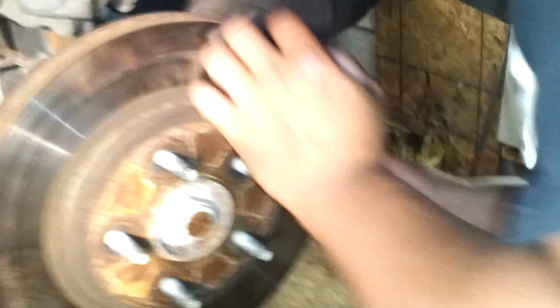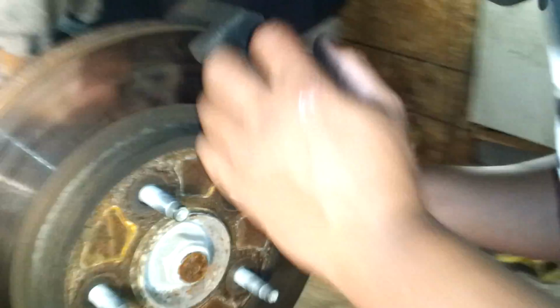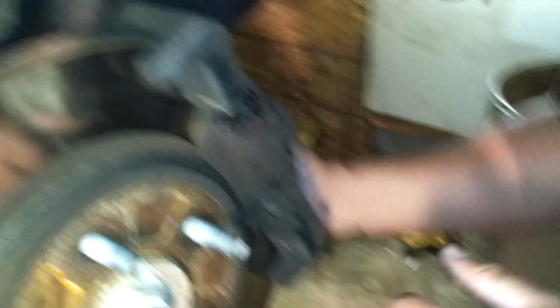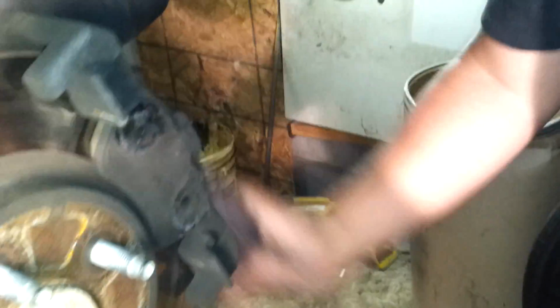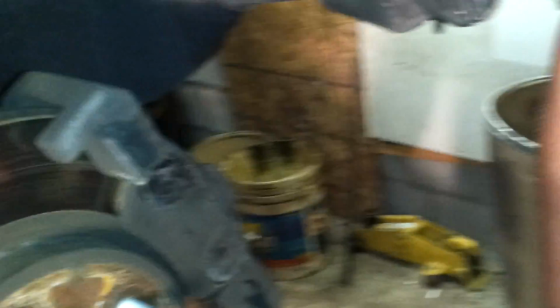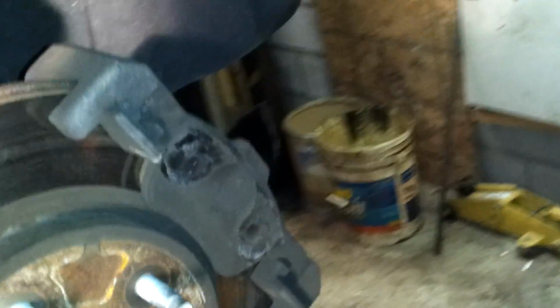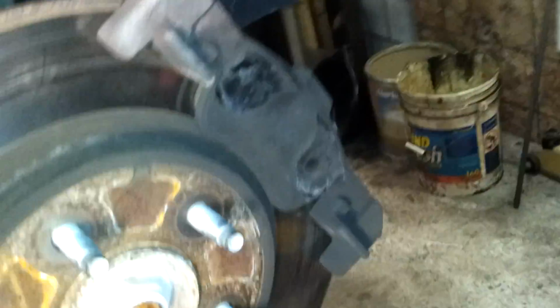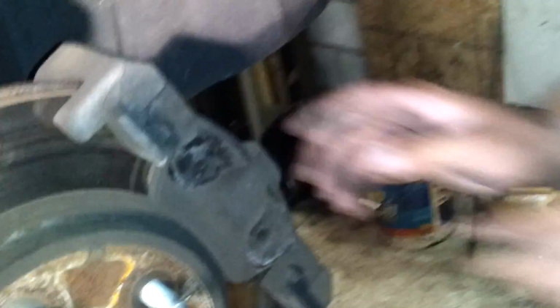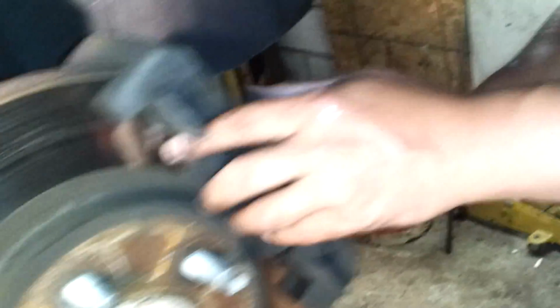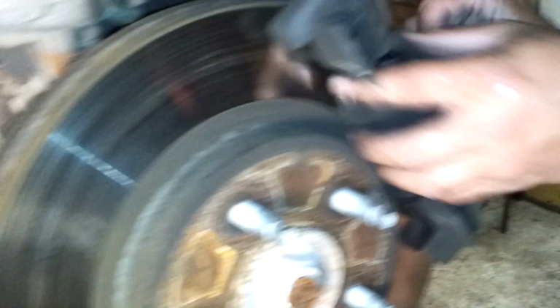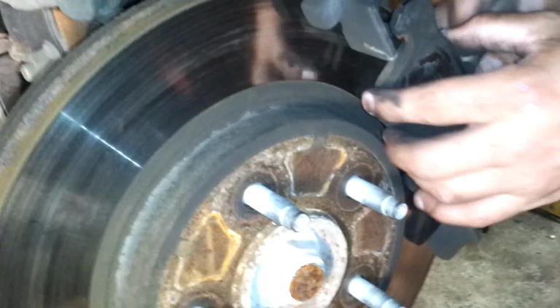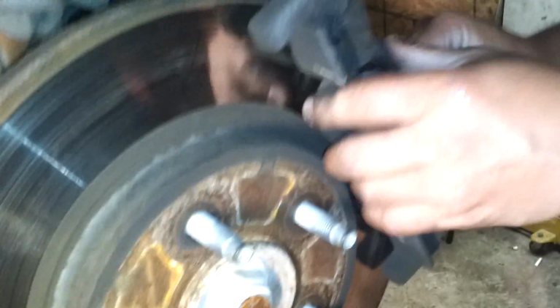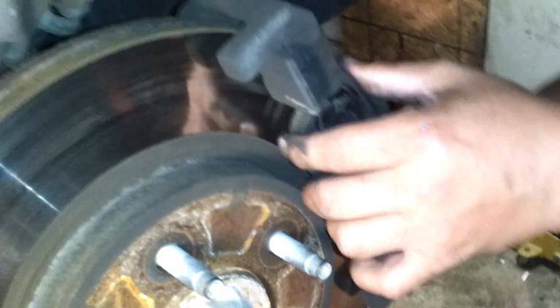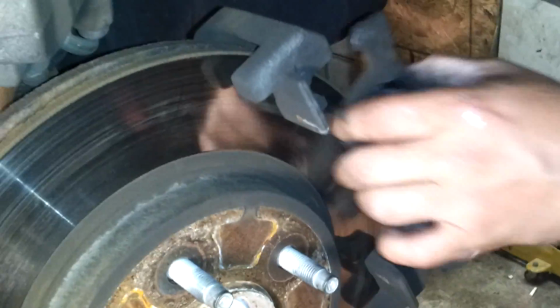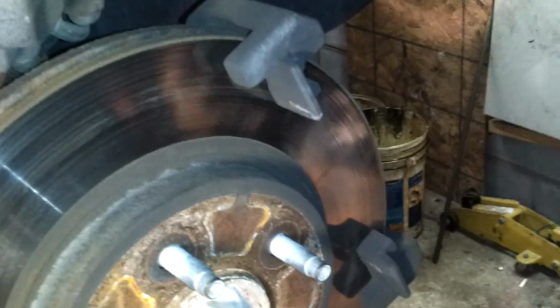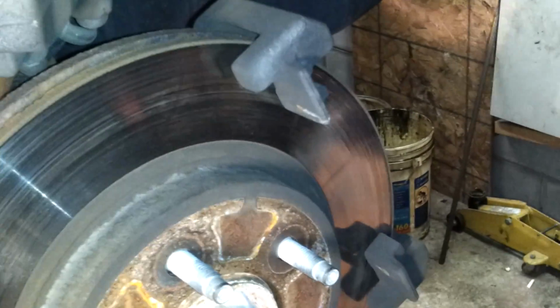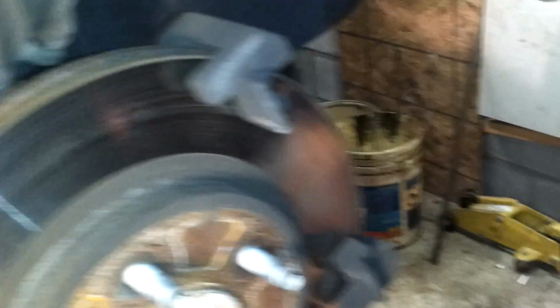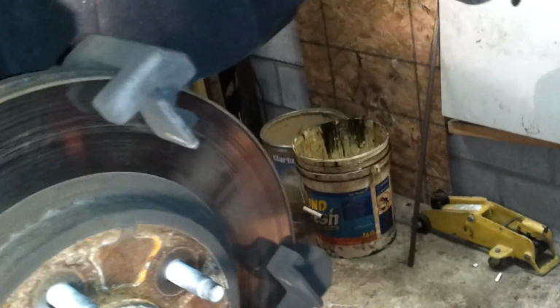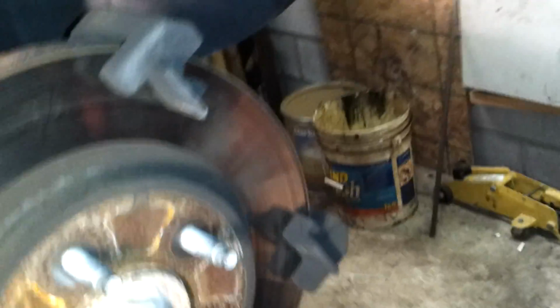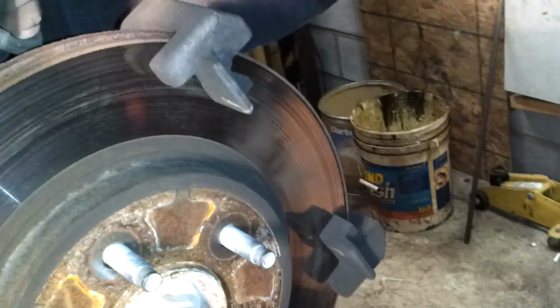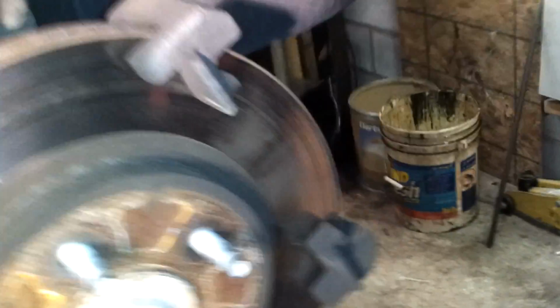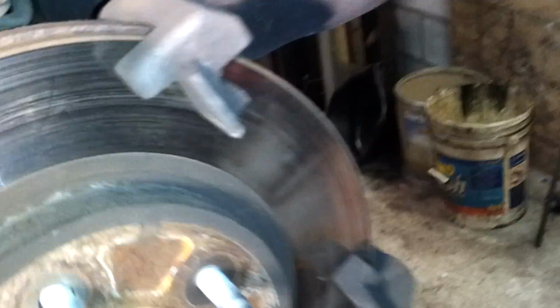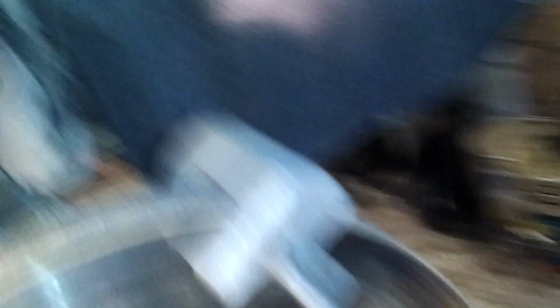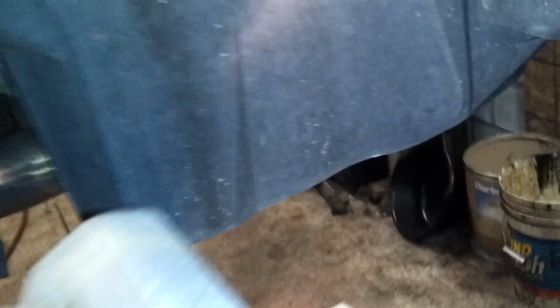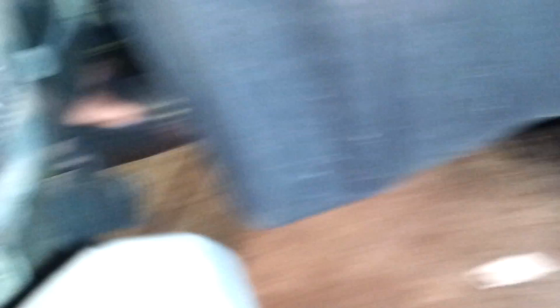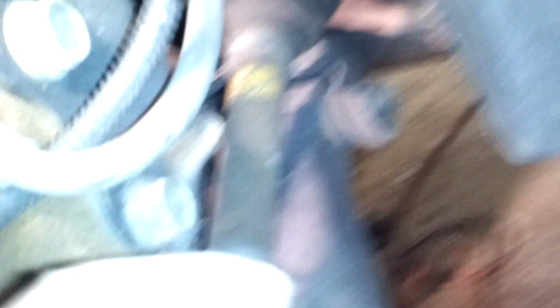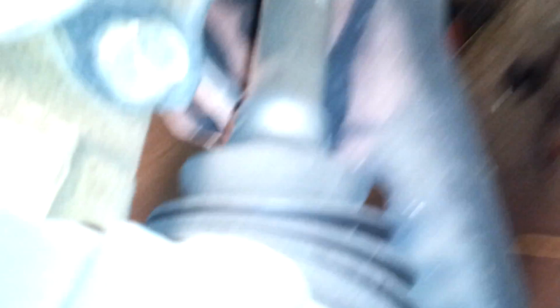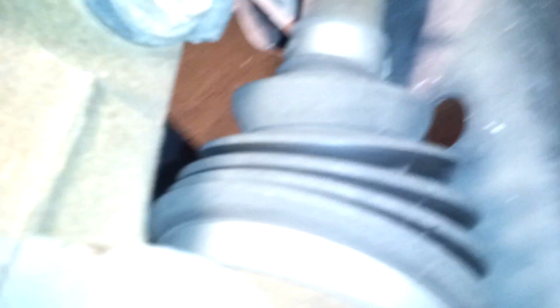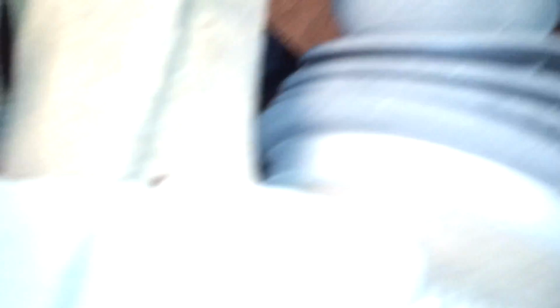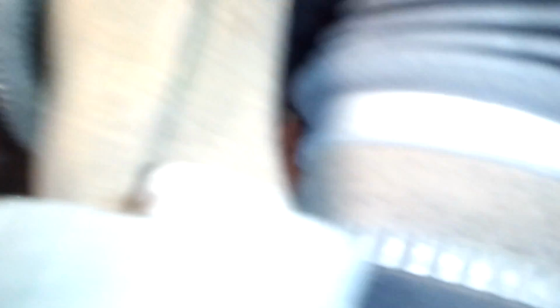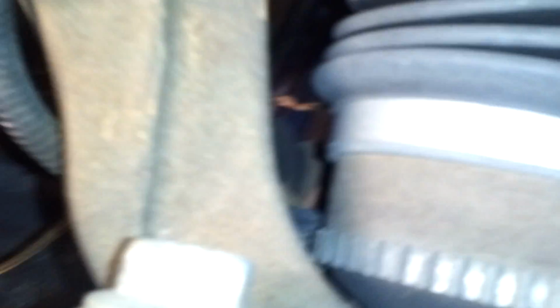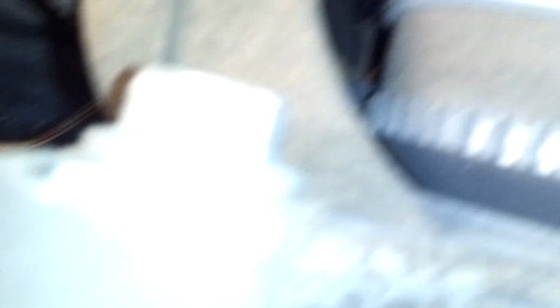Now we need to go ahead and pop that front pad out. Take your screwdriver — it pops right out. Now we need to take these back two bolts. I'm going to show you these back two bolts here.